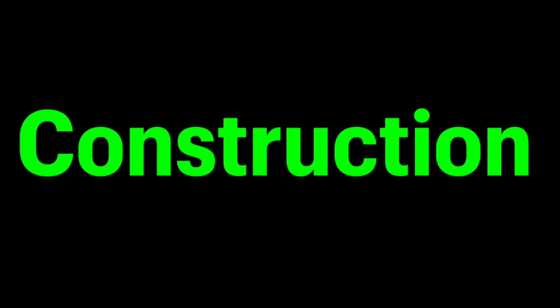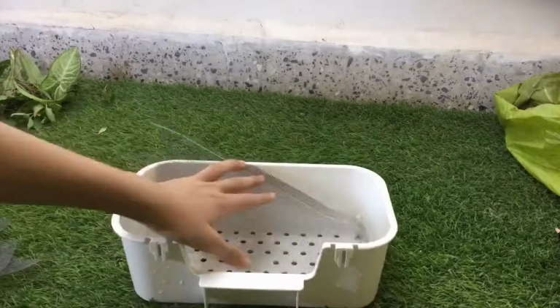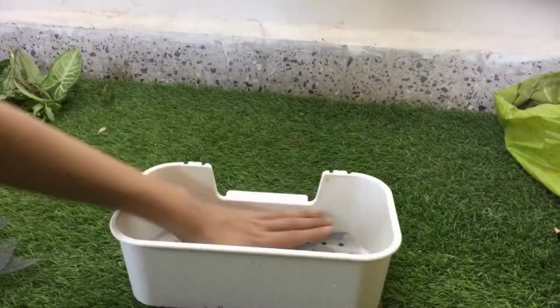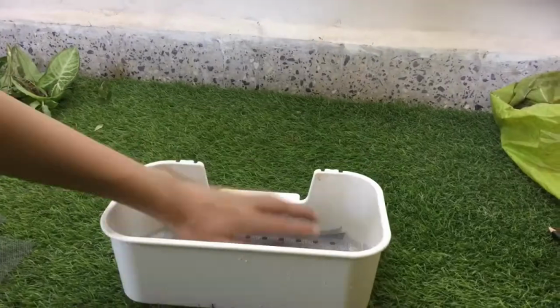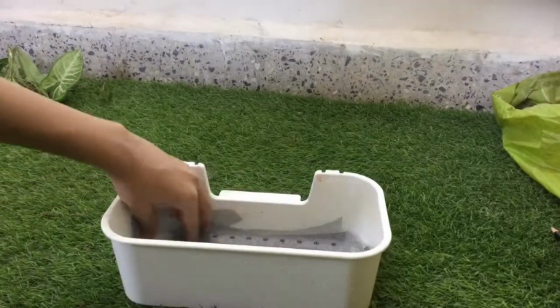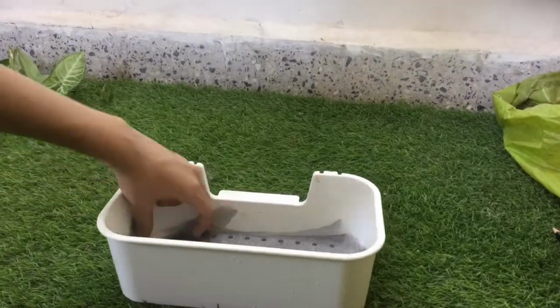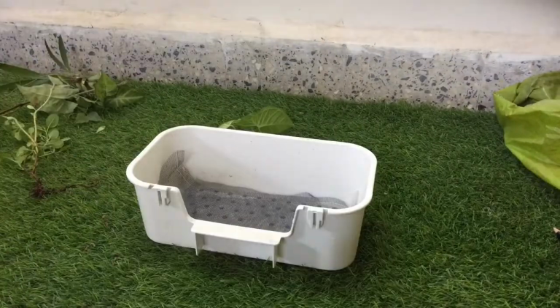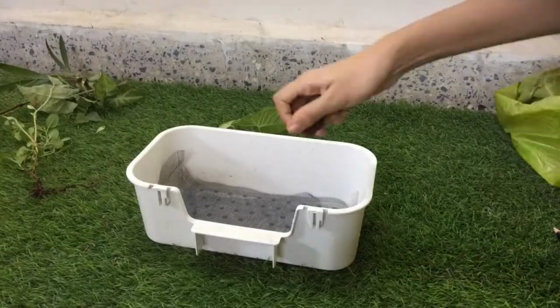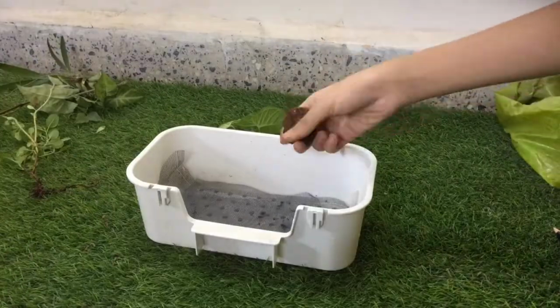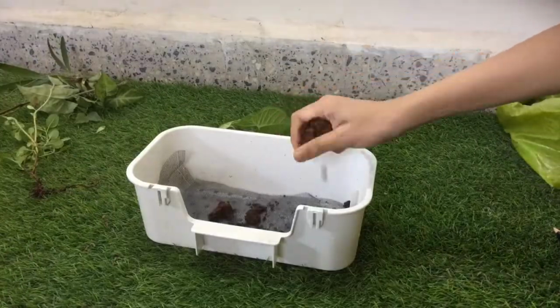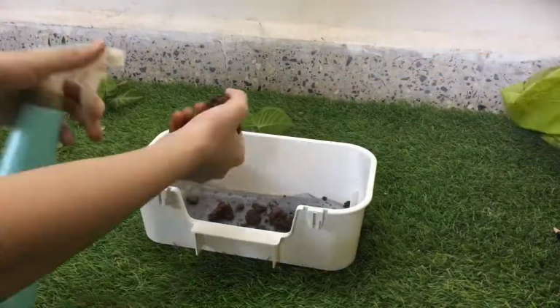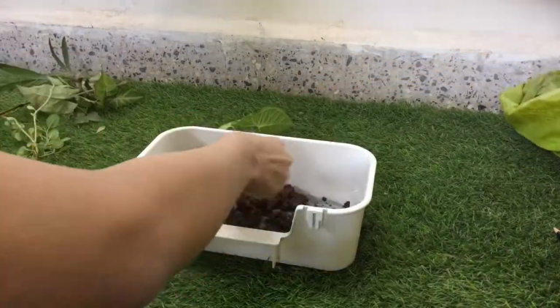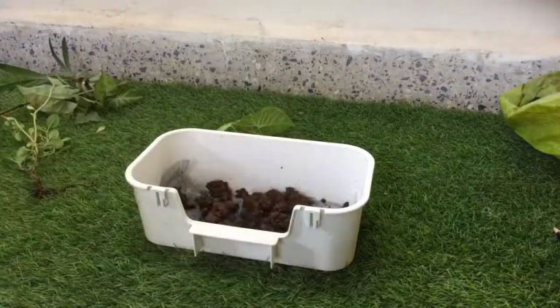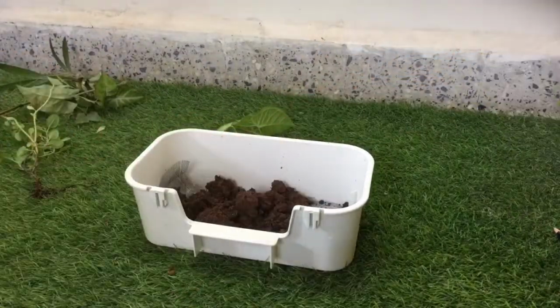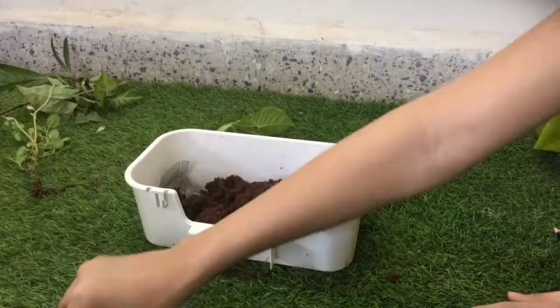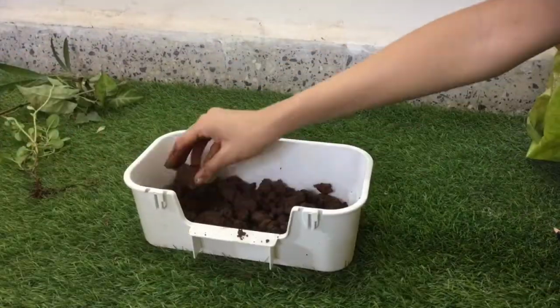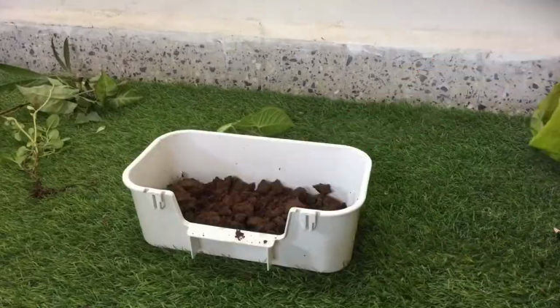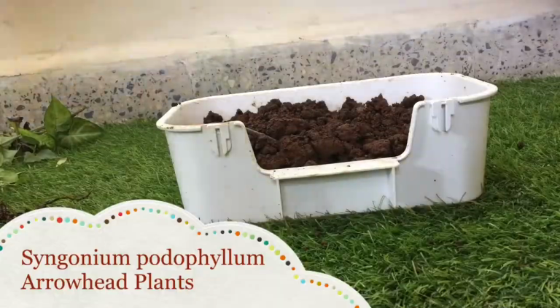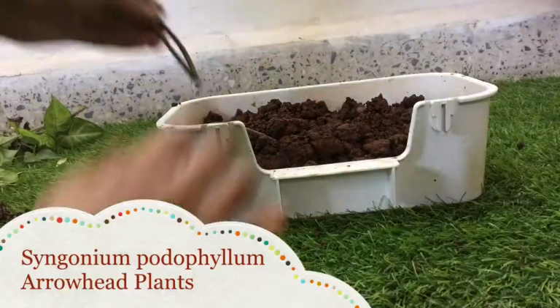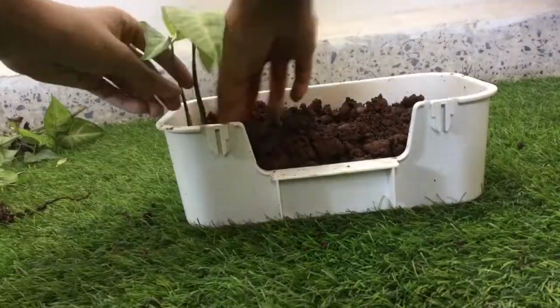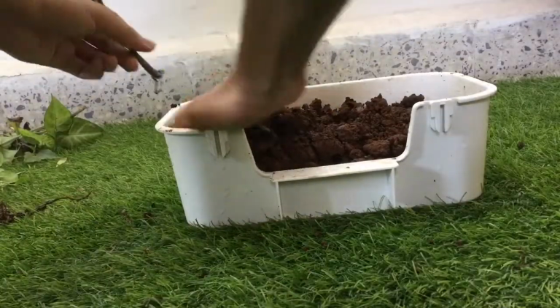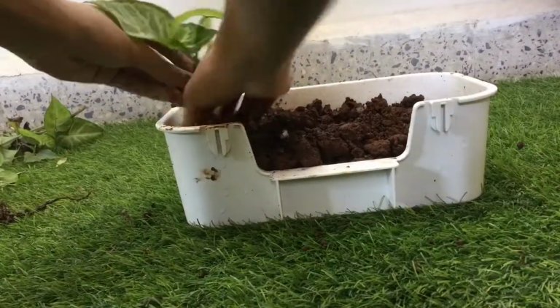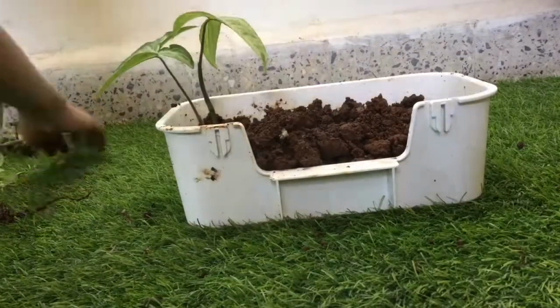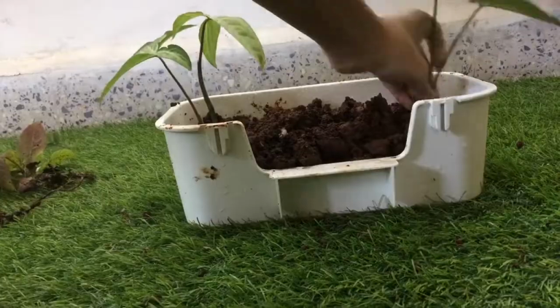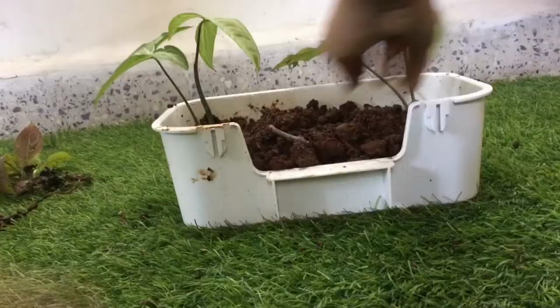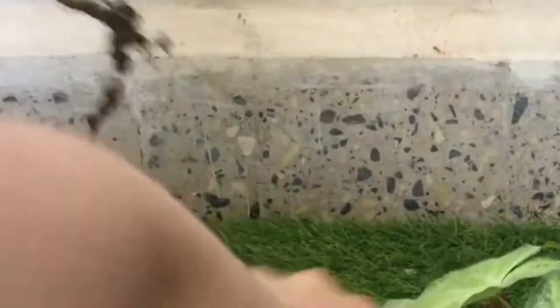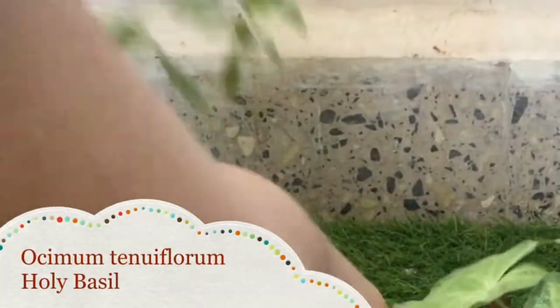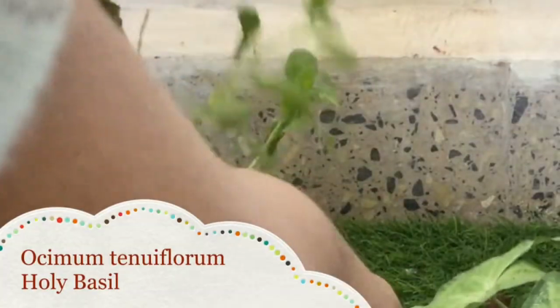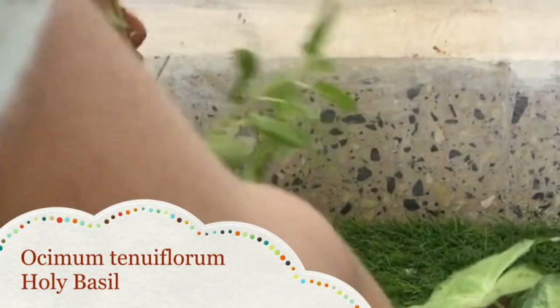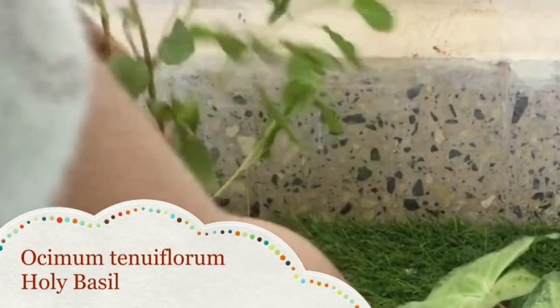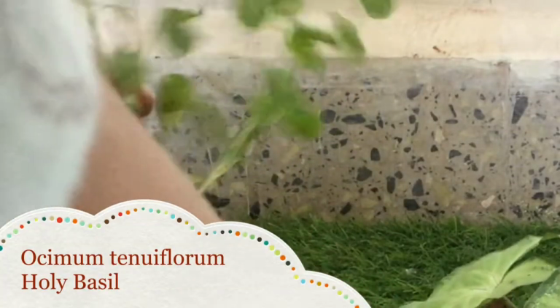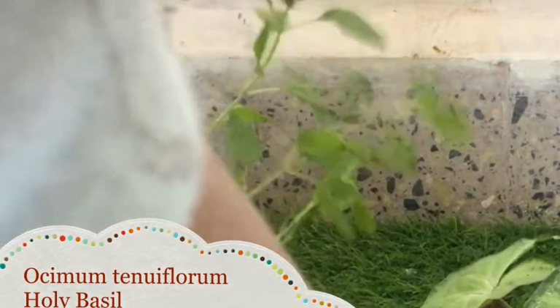I first laid down two sheets of wire mesh to better hold the substrate. I added two syngonium or arrowhead plants, then an osmium tenue florum specimen.